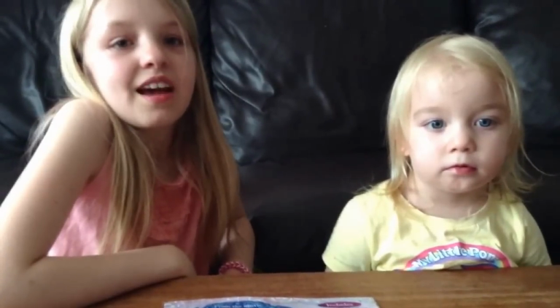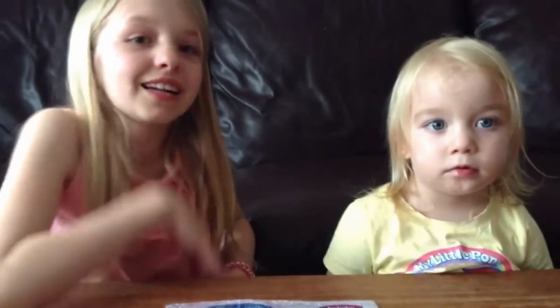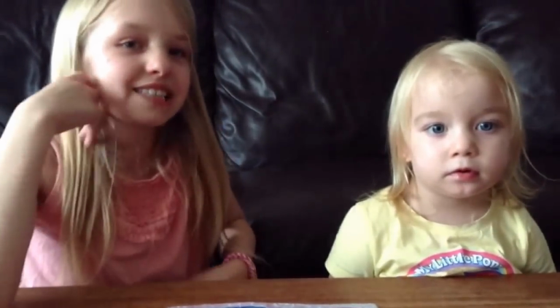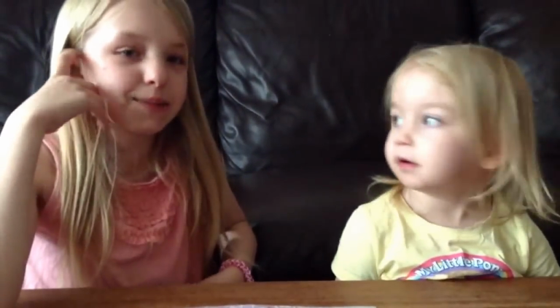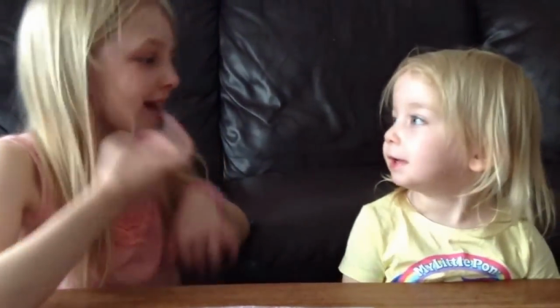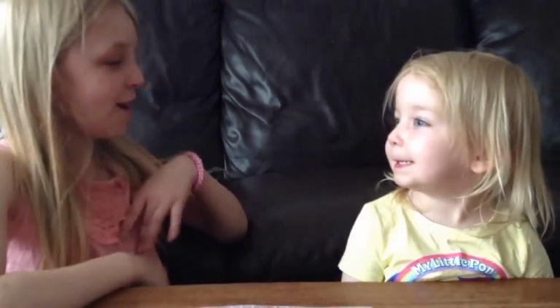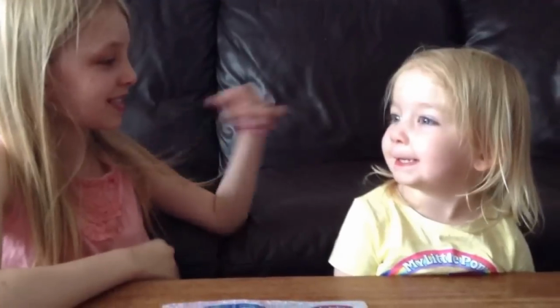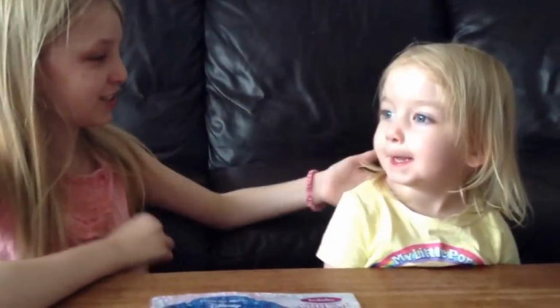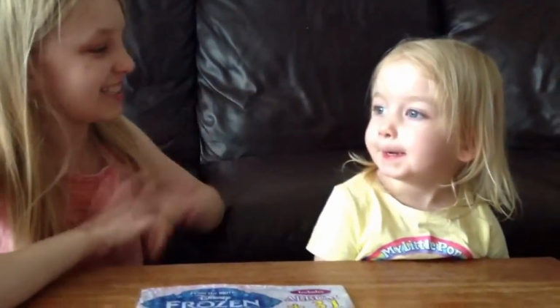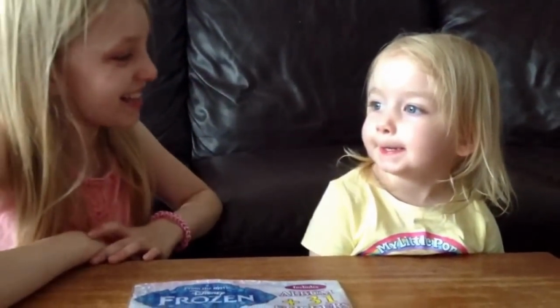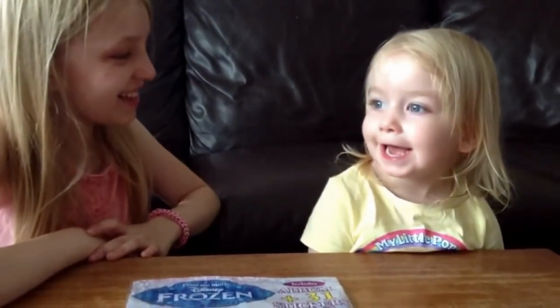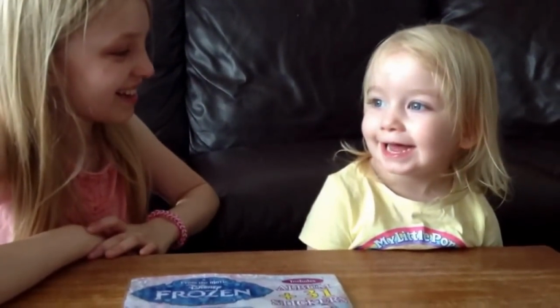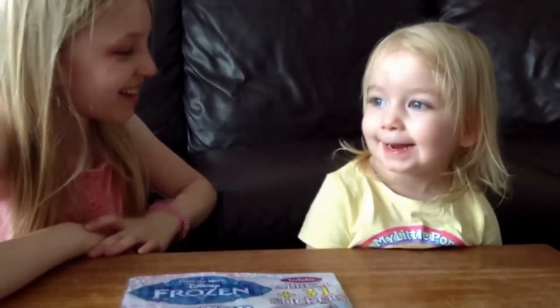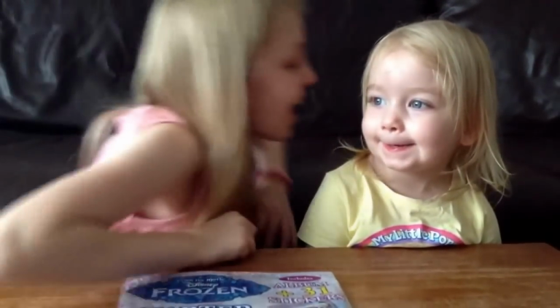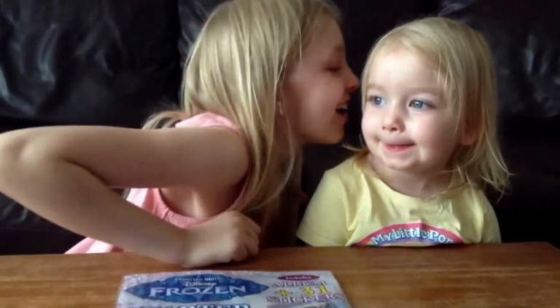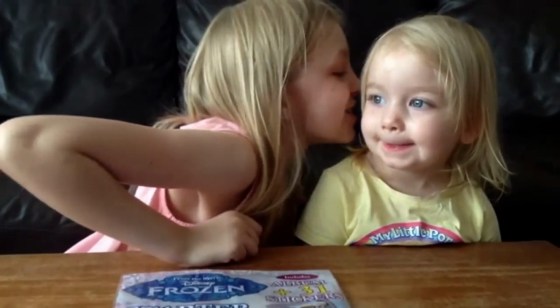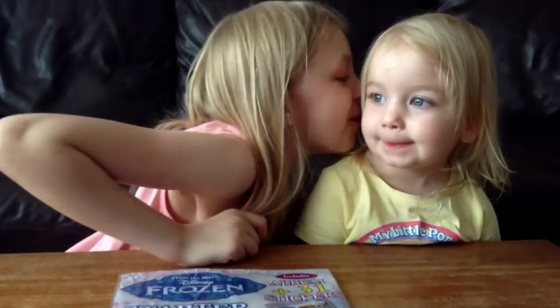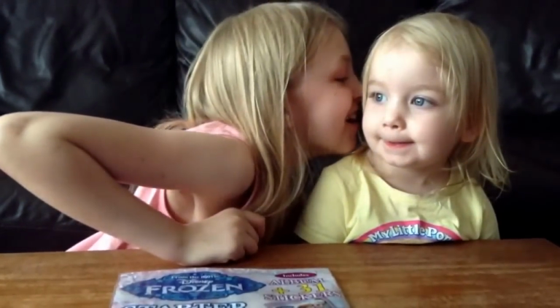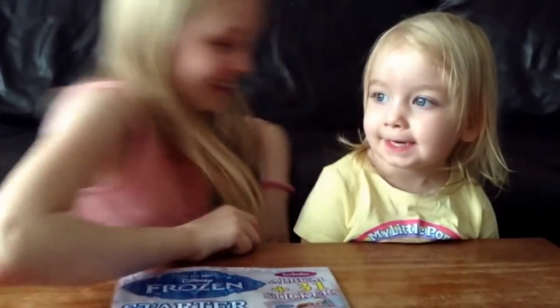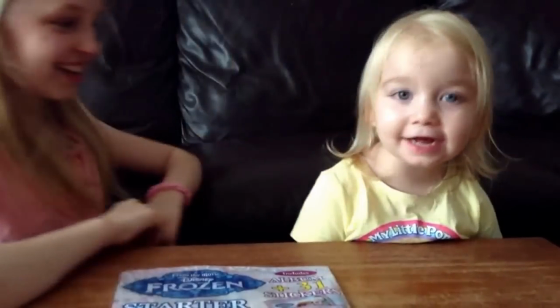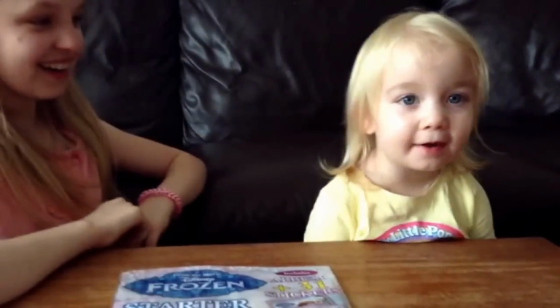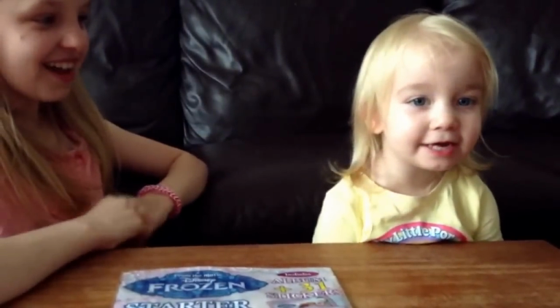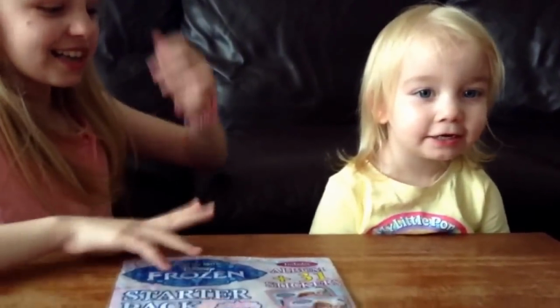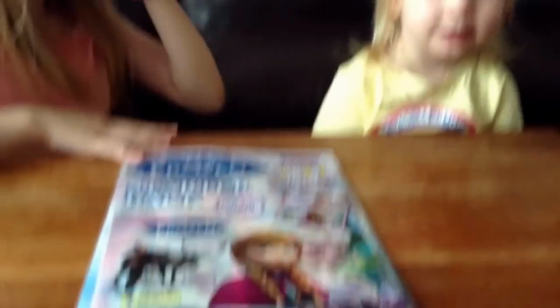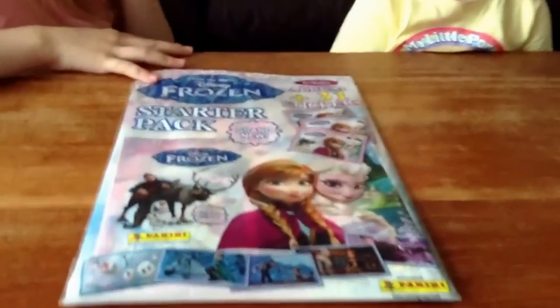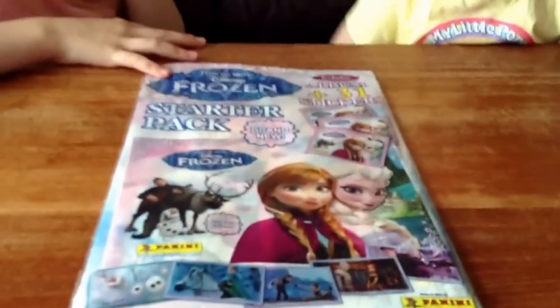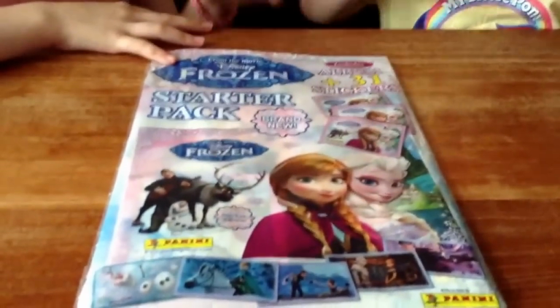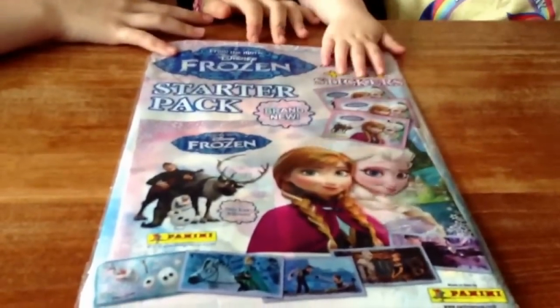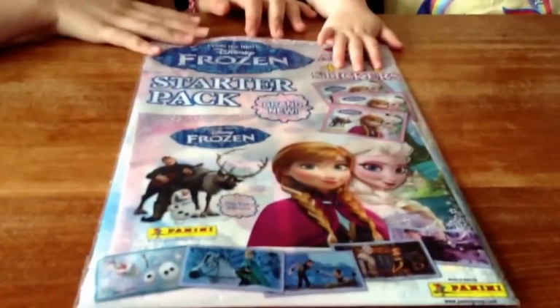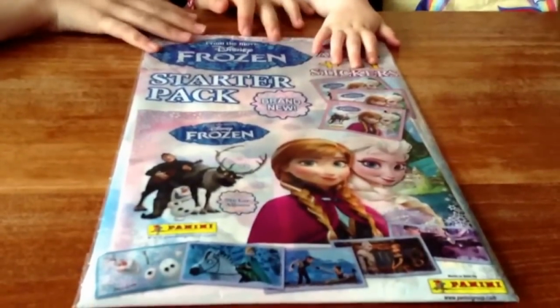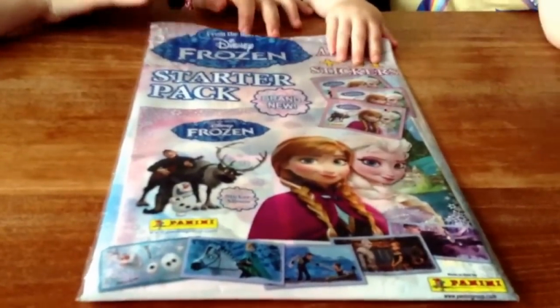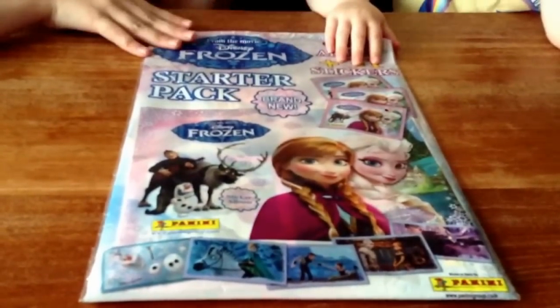Hi guys, it's Elisabeth here and today I'm with my sister. Today we're going to be opening the brand new Frozen sticker album.